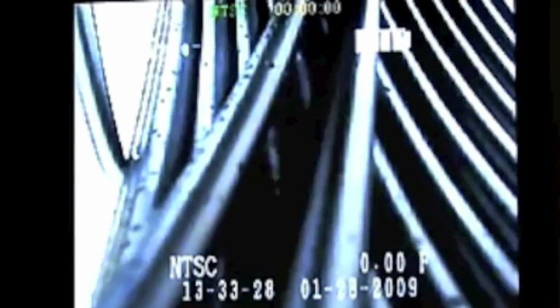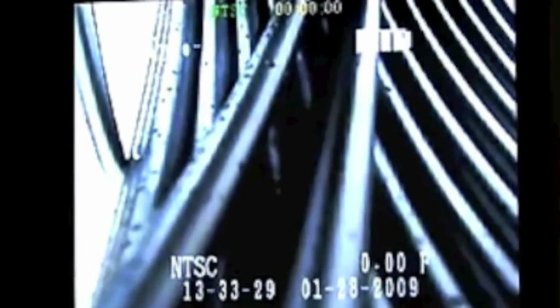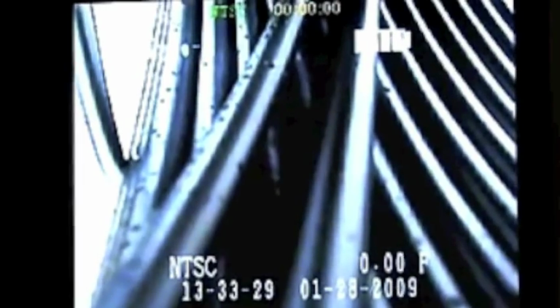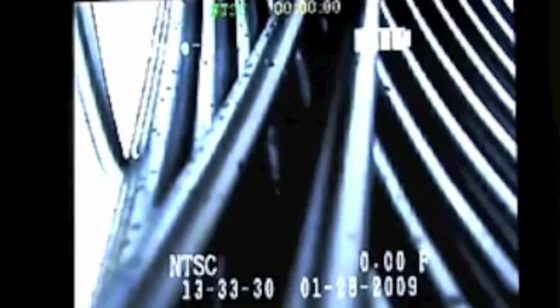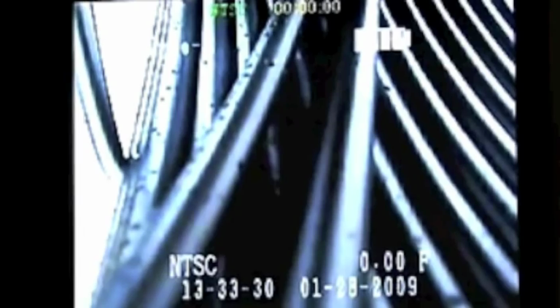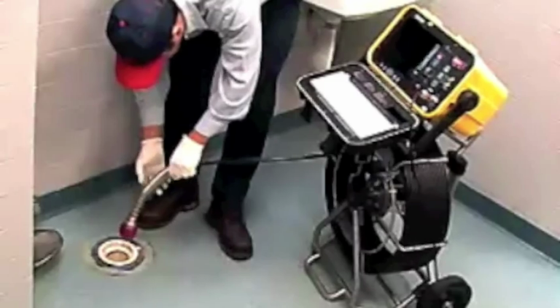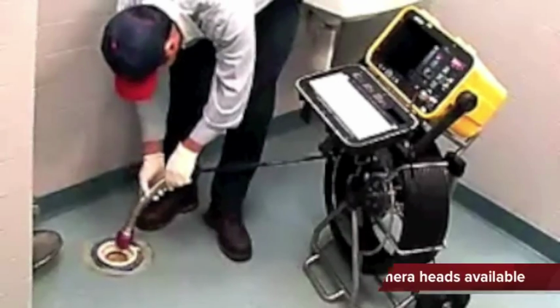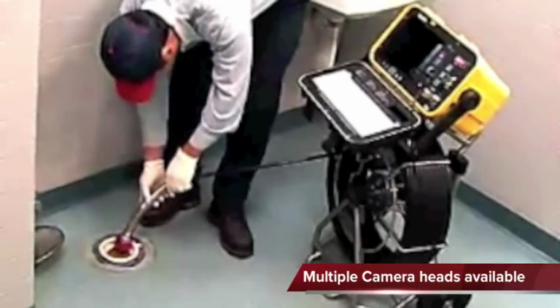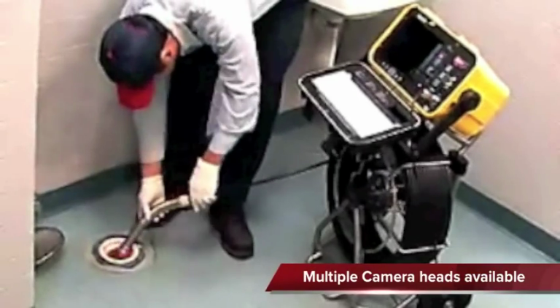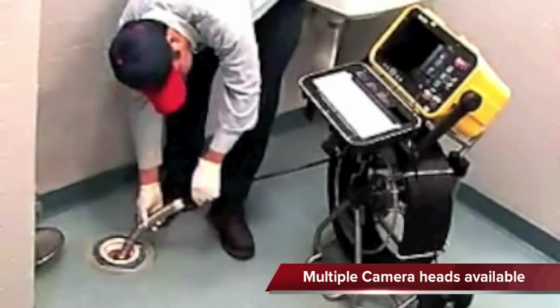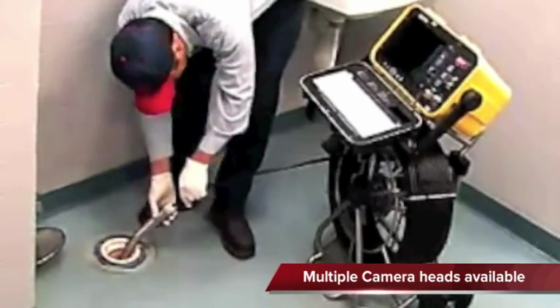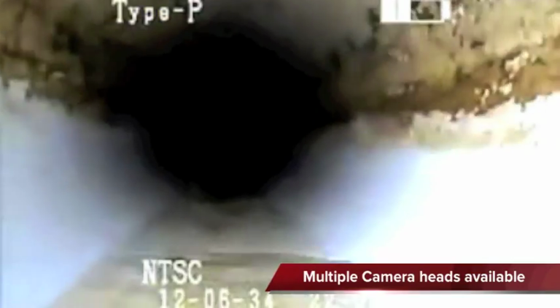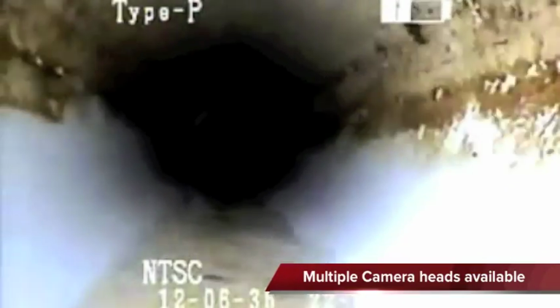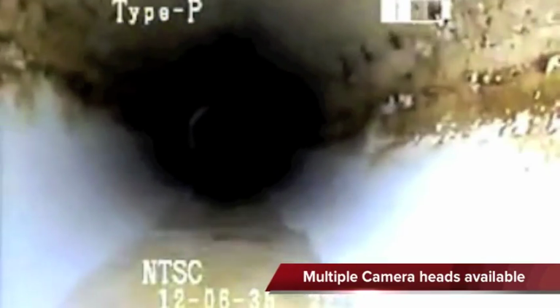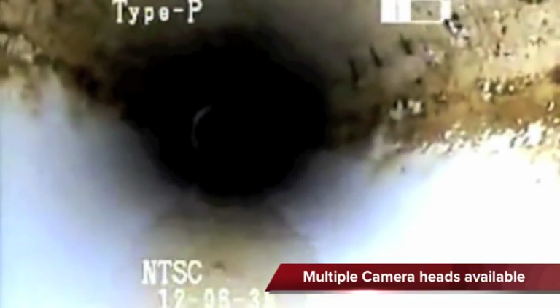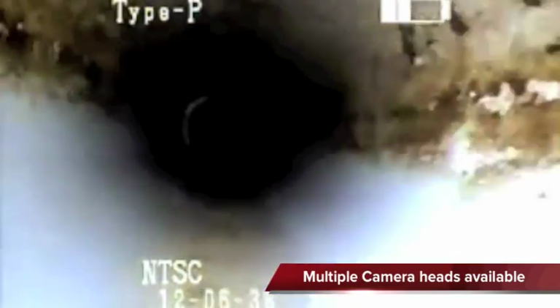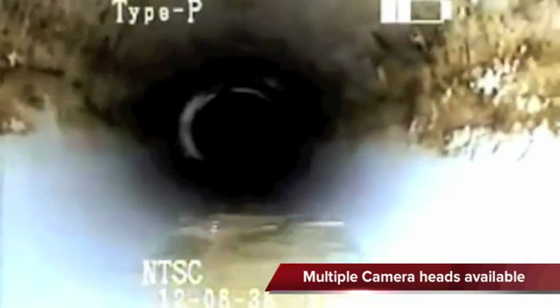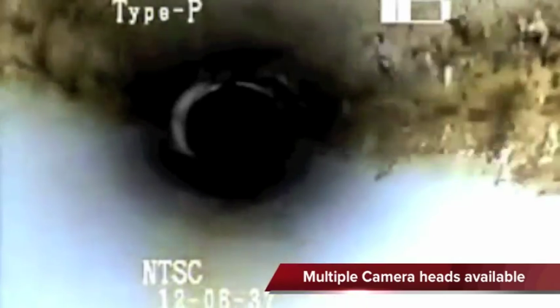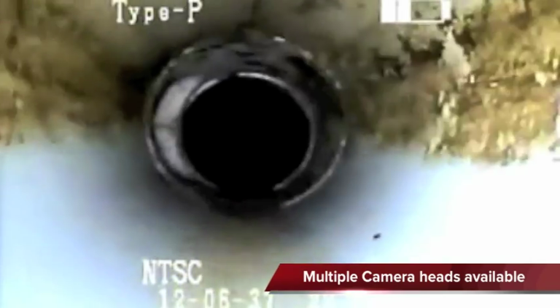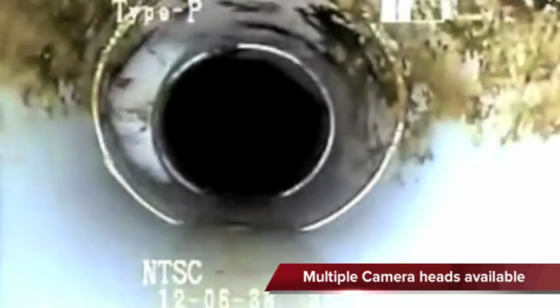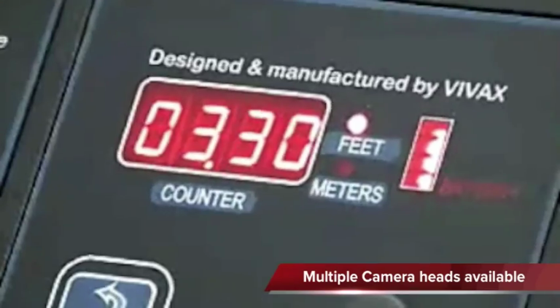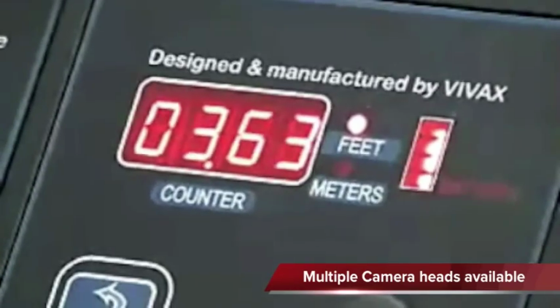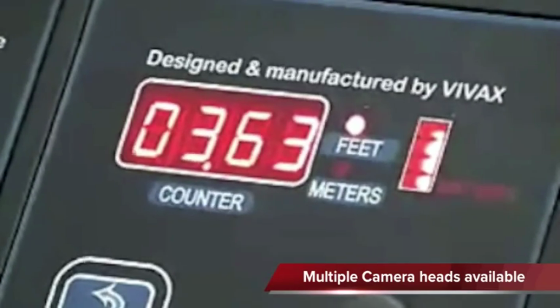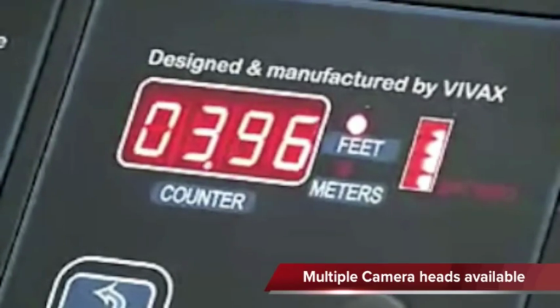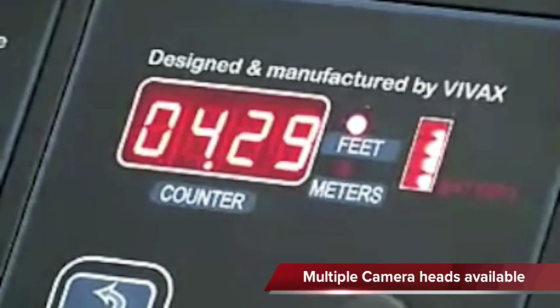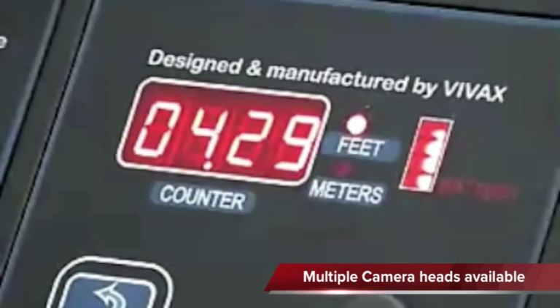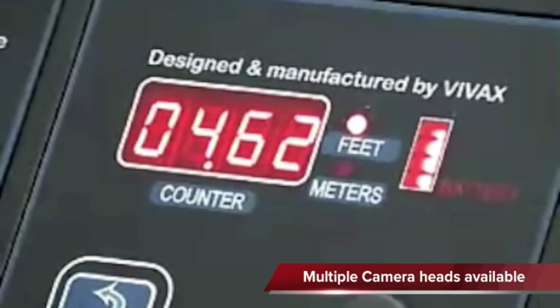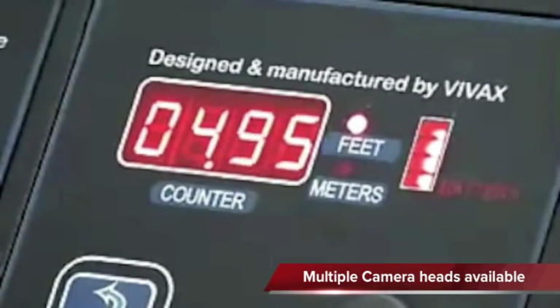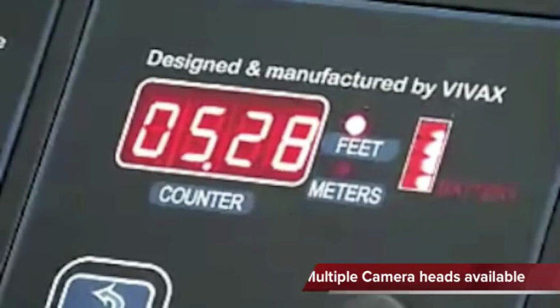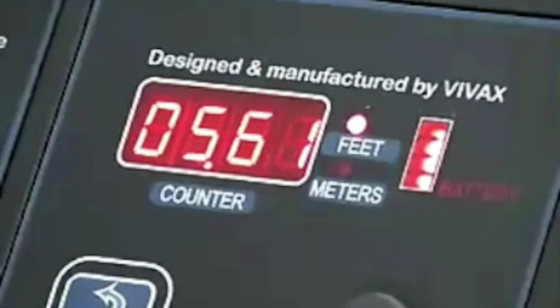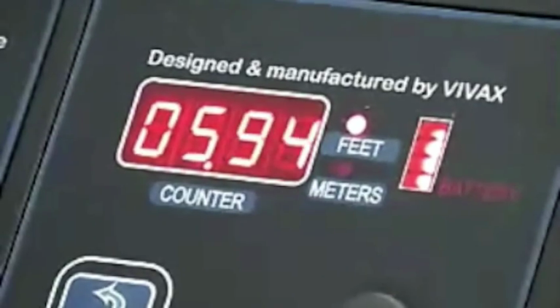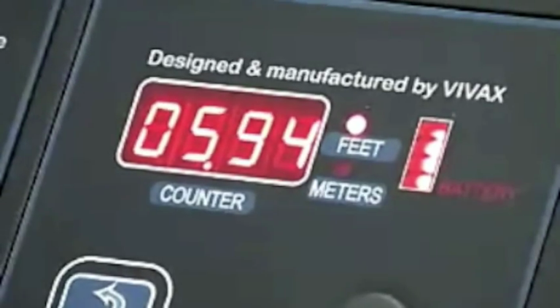An 8 inch color LCD display shows the technician video from the camera head. Each camera is self-leveling and is available for each cable size. The reels are offered in a variety of cable lengths and sizes to offer maximum flexibility.